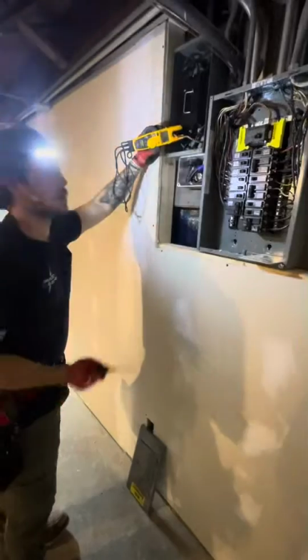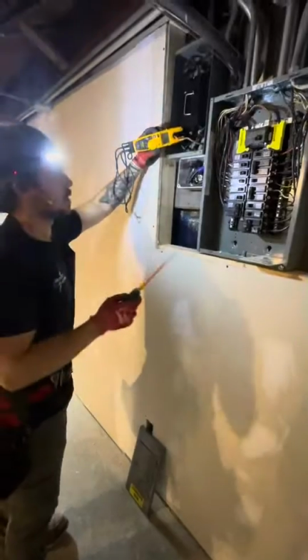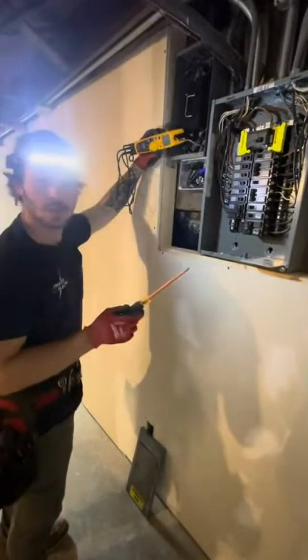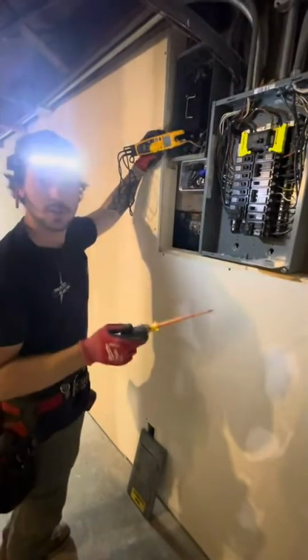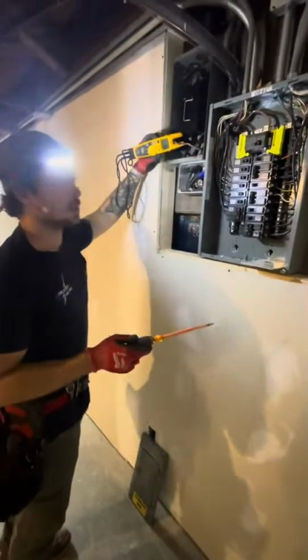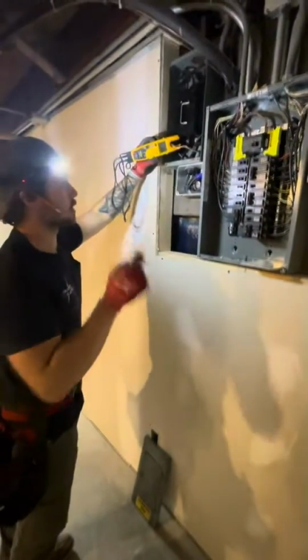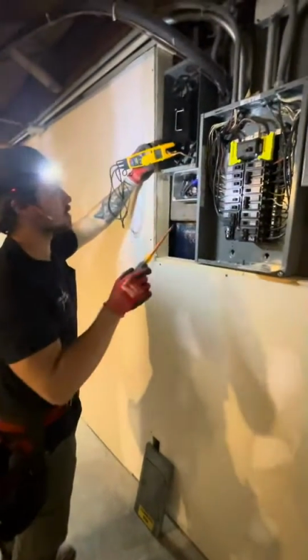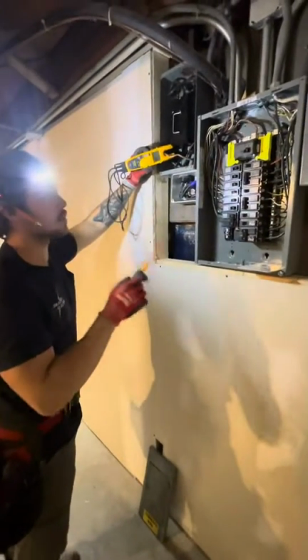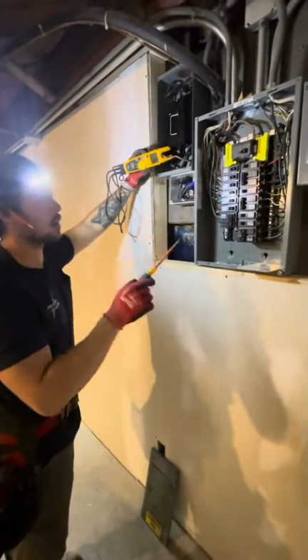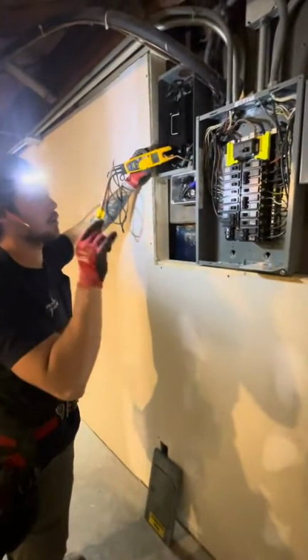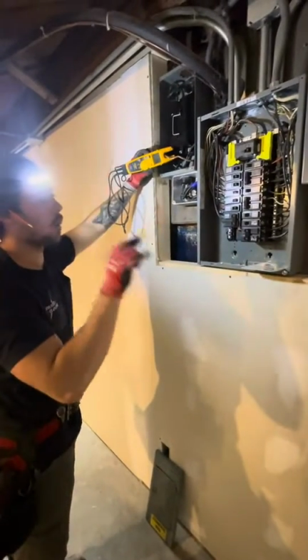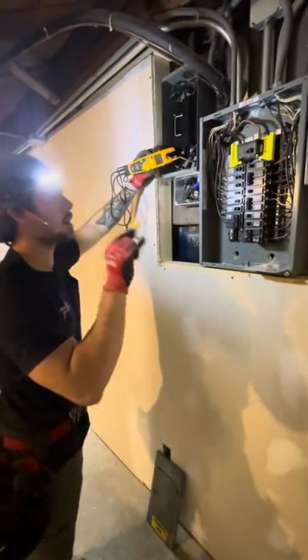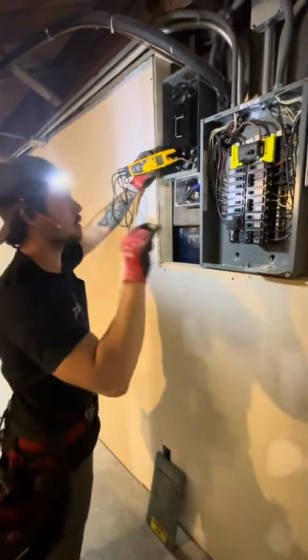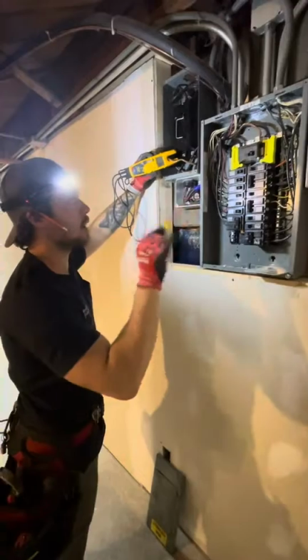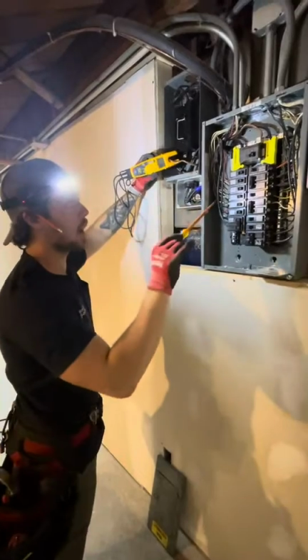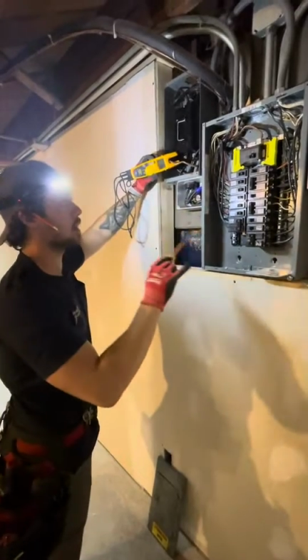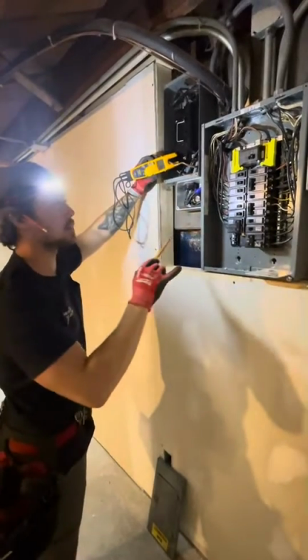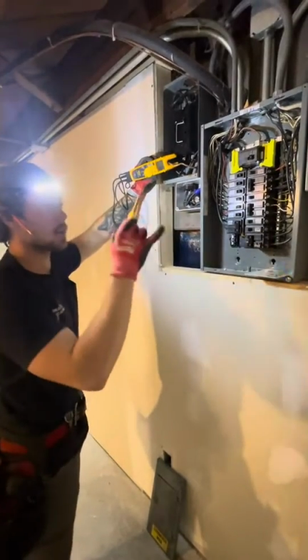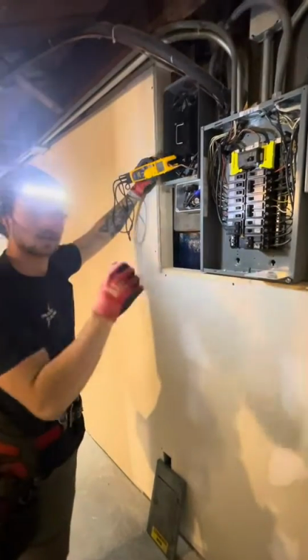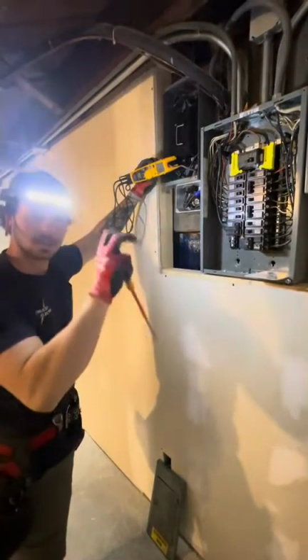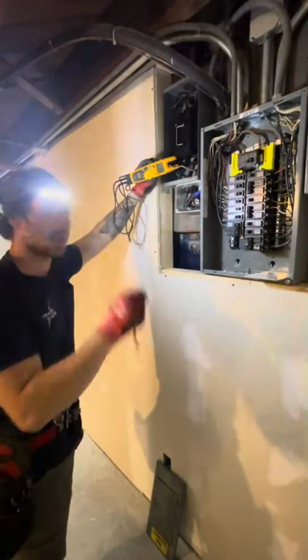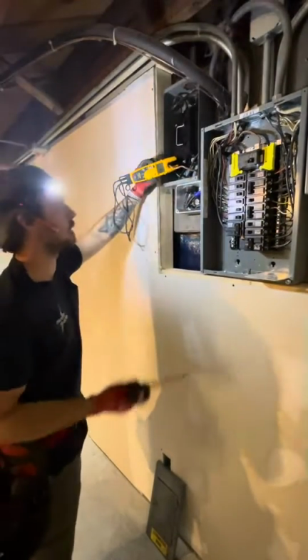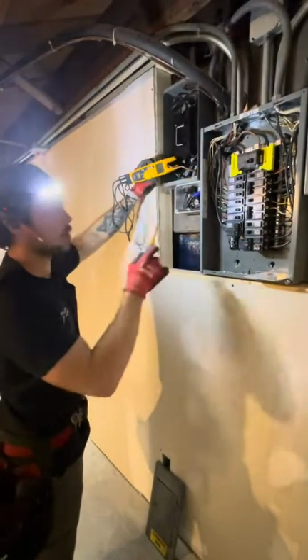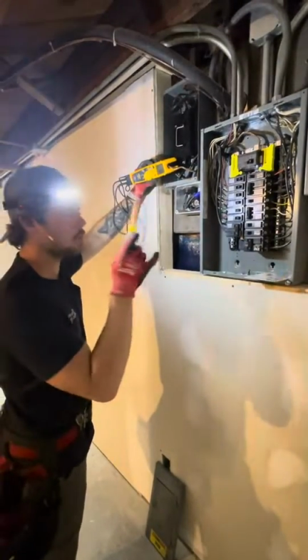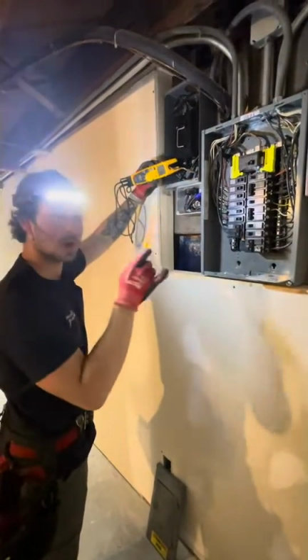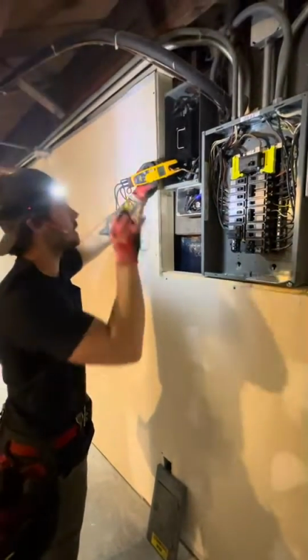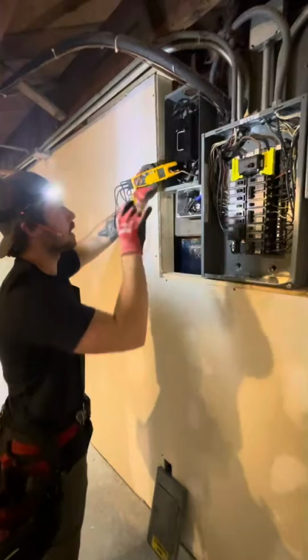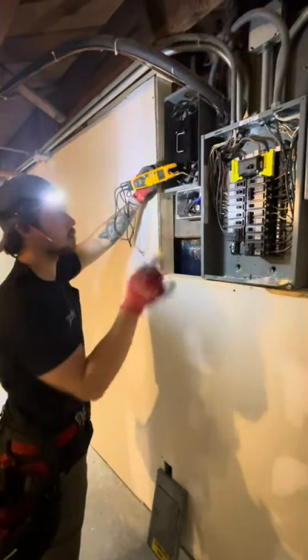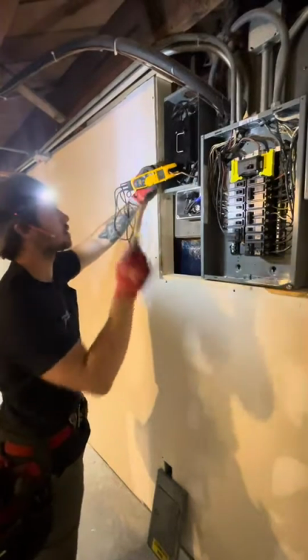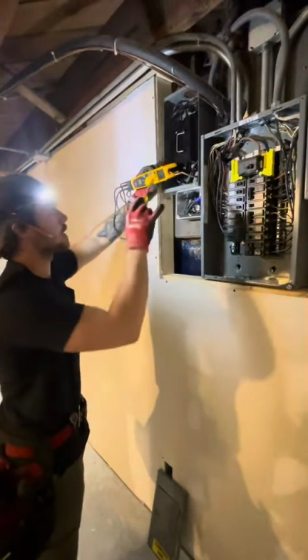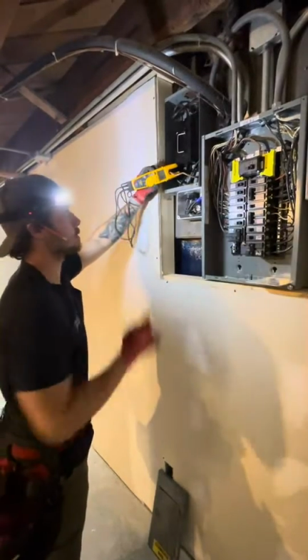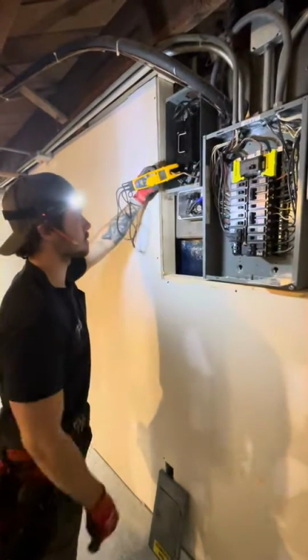How's it going folks, Jeff with Trusted Electric. I'm making this video to talk about why we do not bond at a sub-panel — it's only important to bond at the service disconnect.